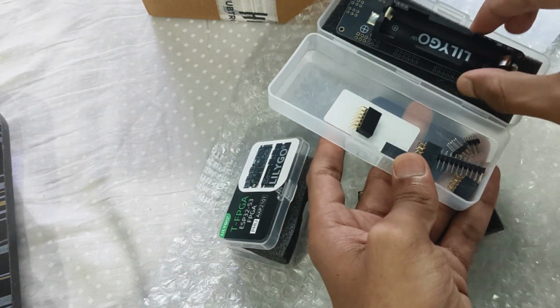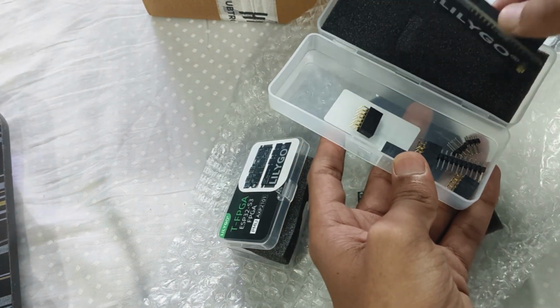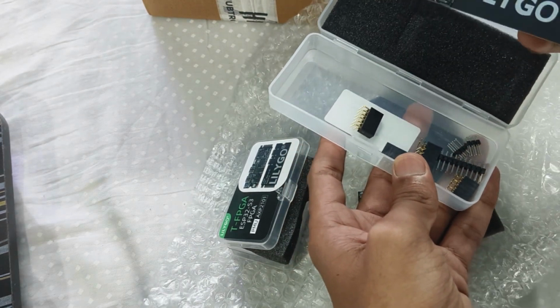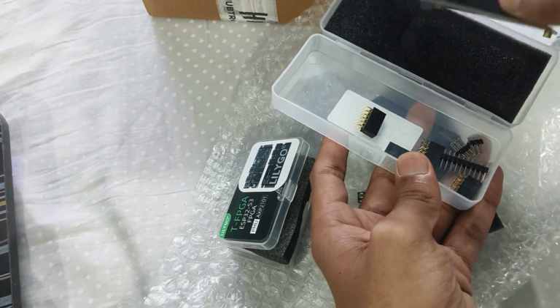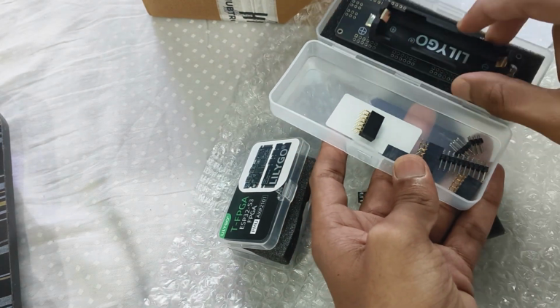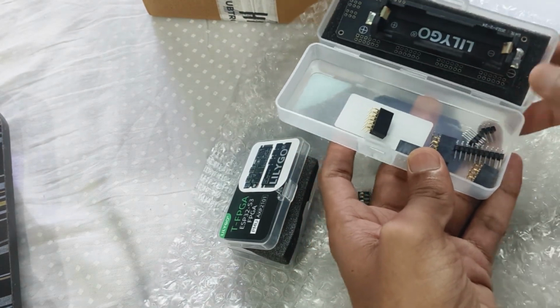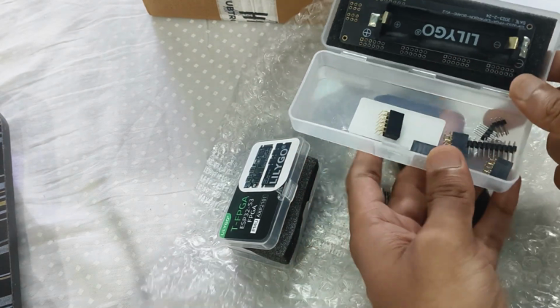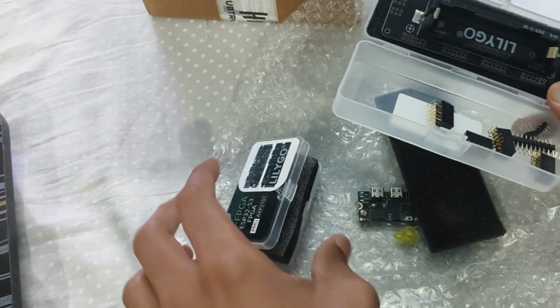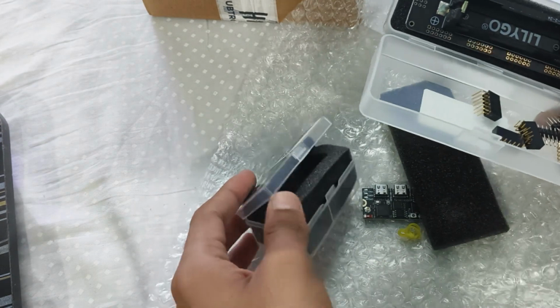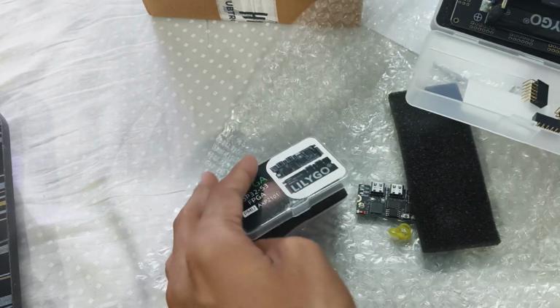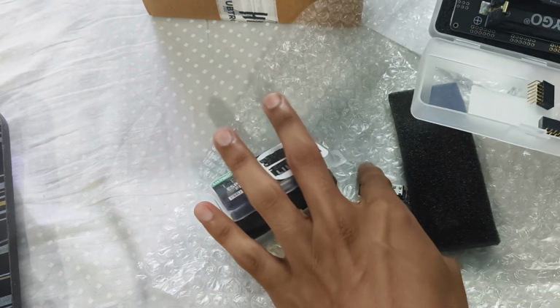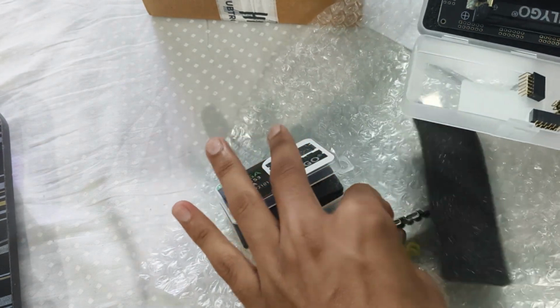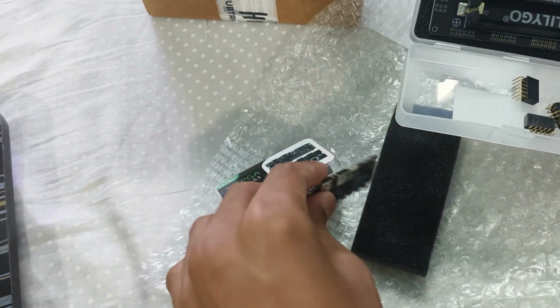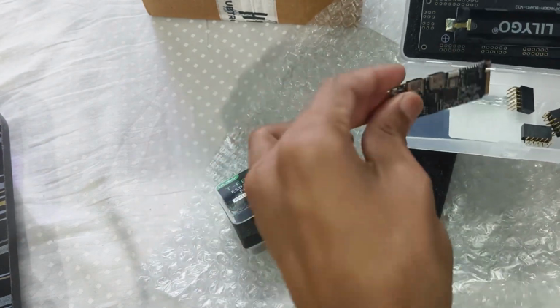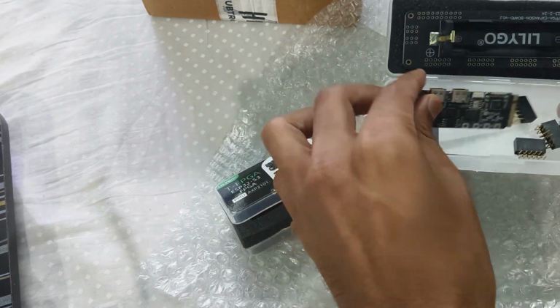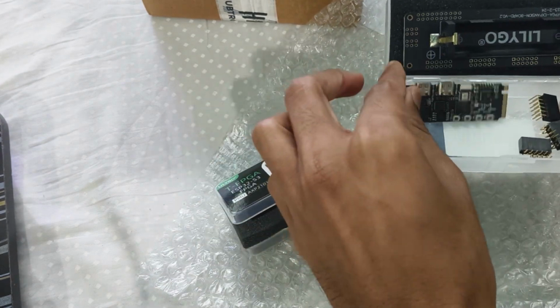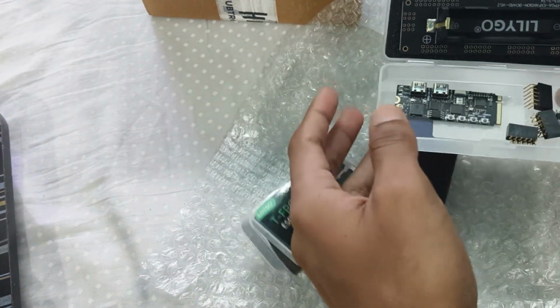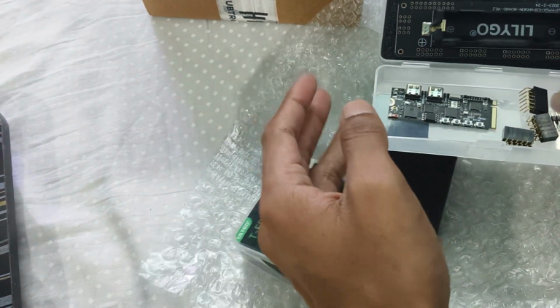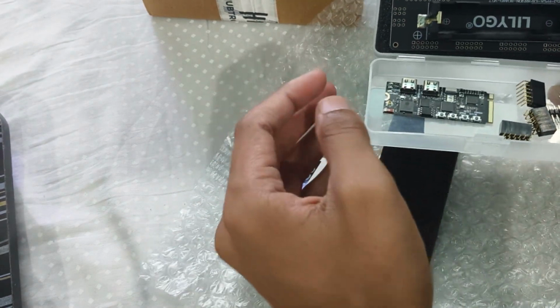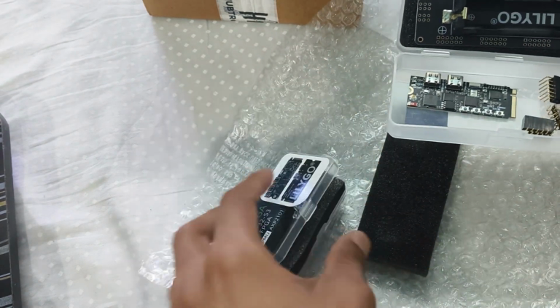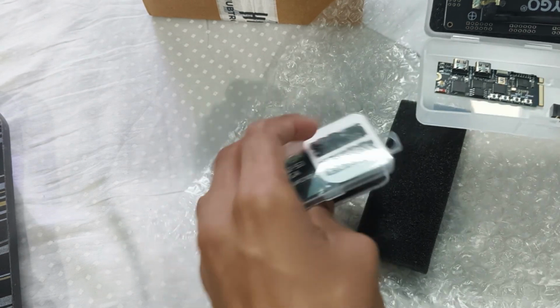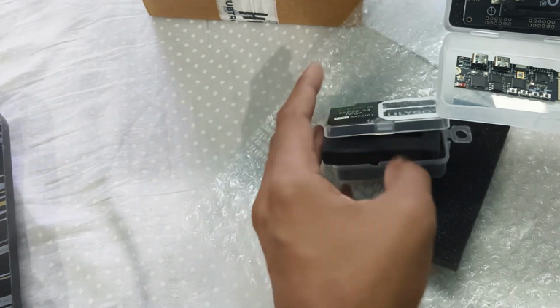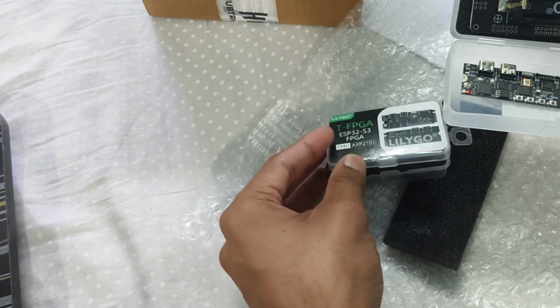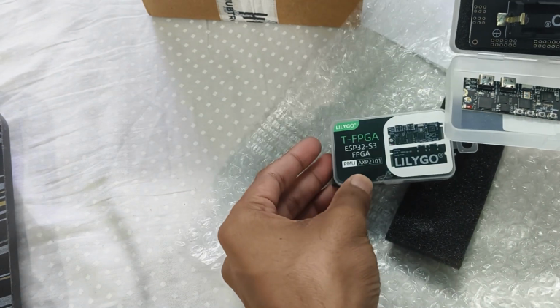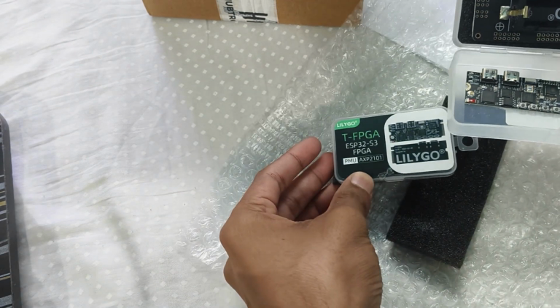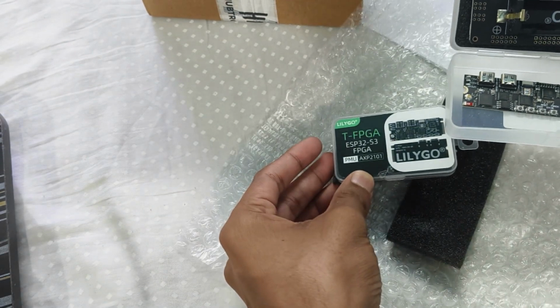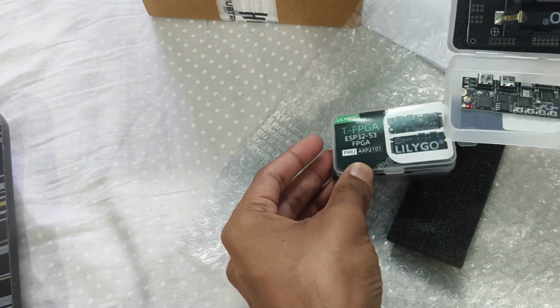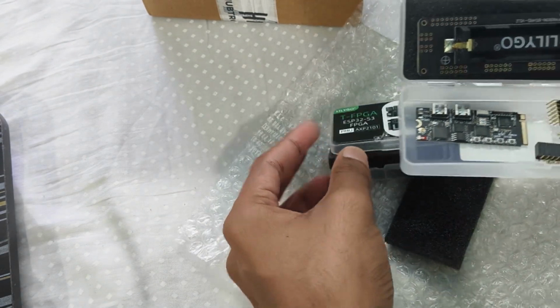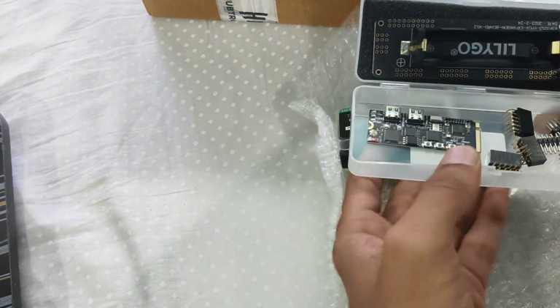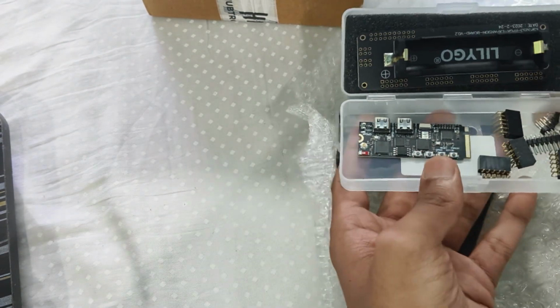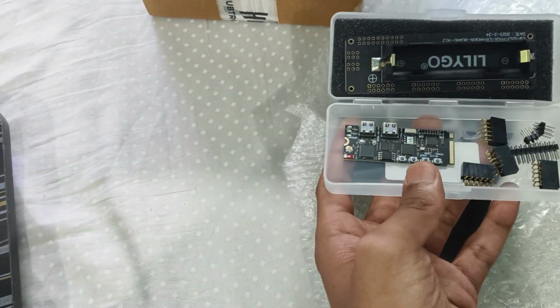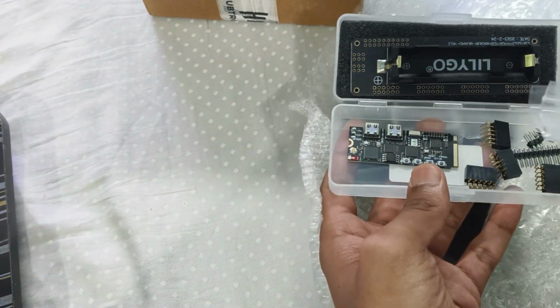I'll show you how to get started with the LilyGo T-FPGA board and how to make various projects using it. Hope to see you soon in the next videos.